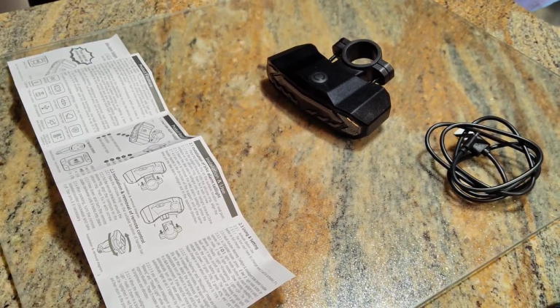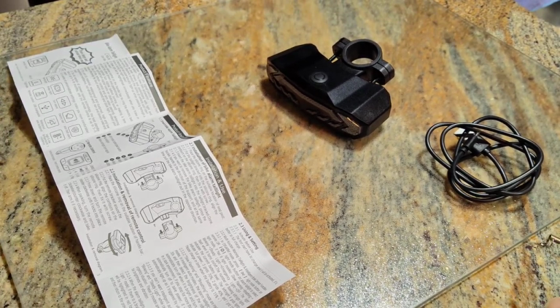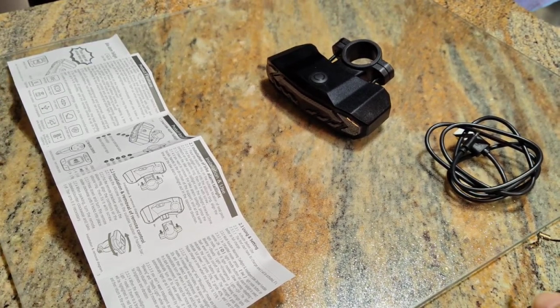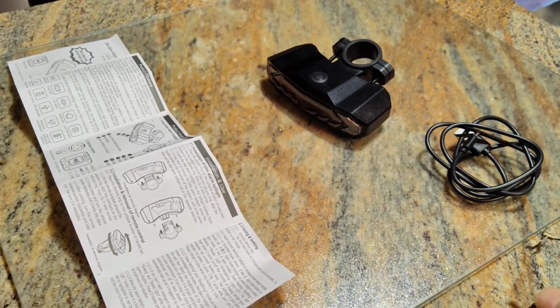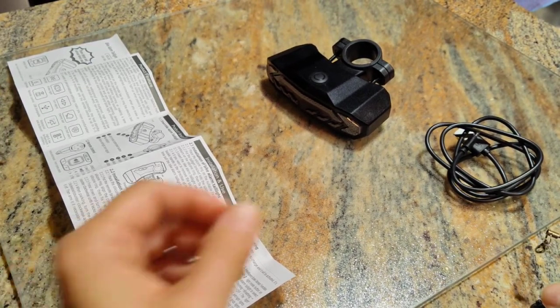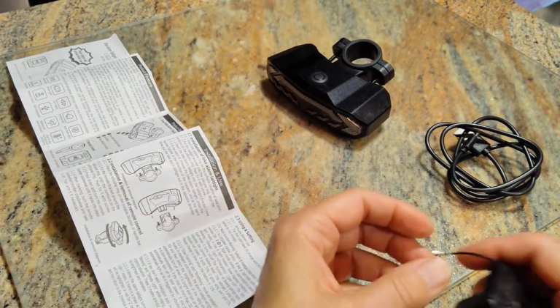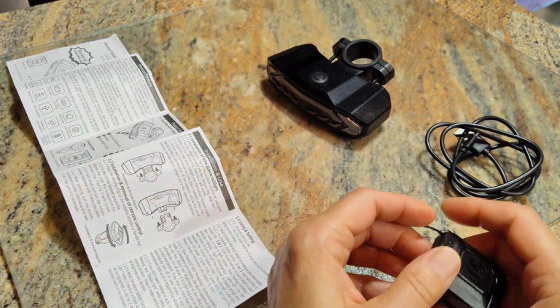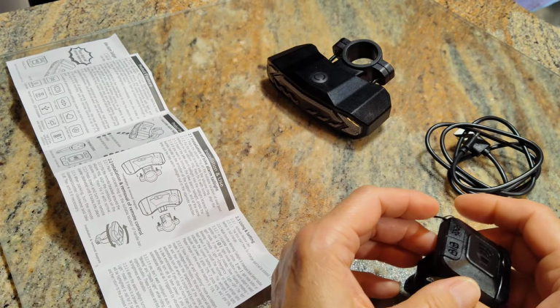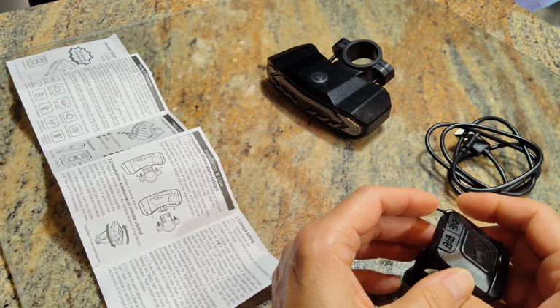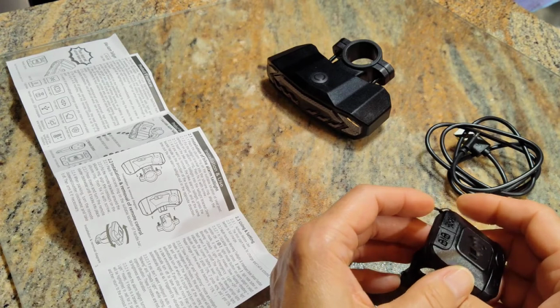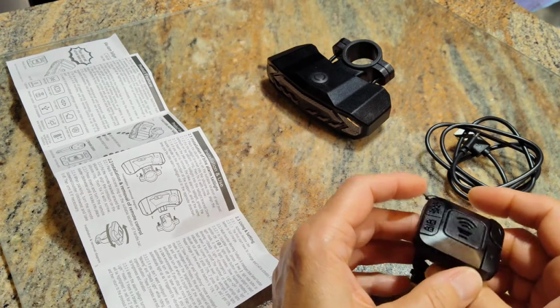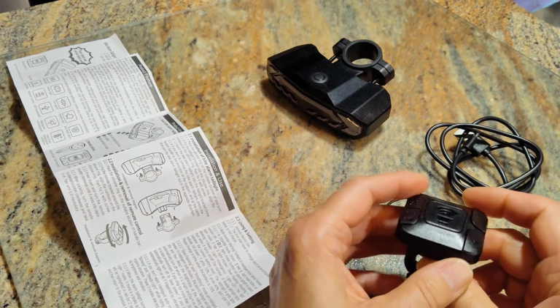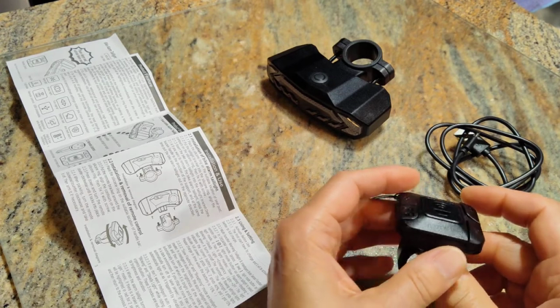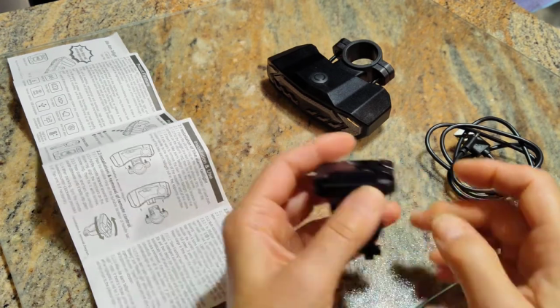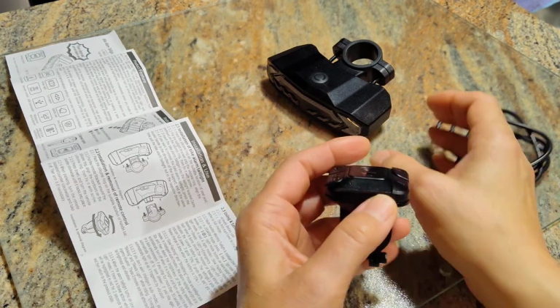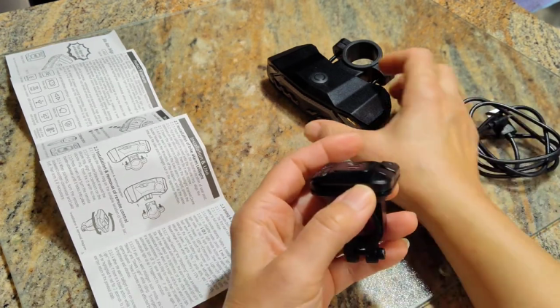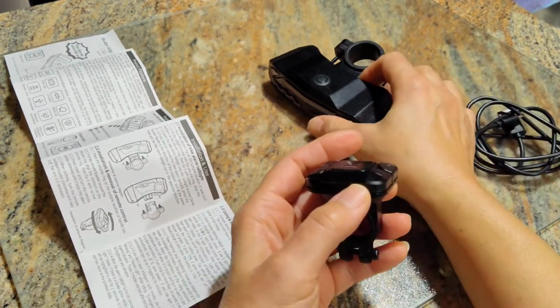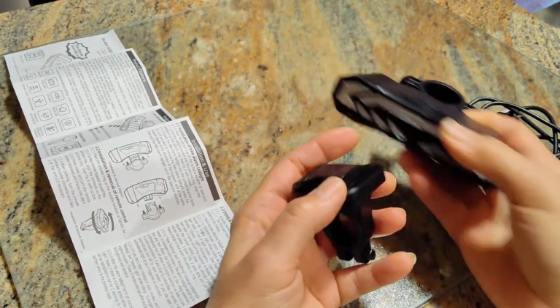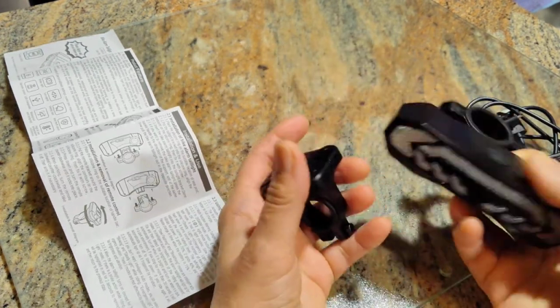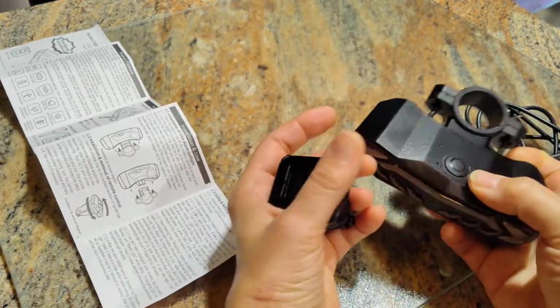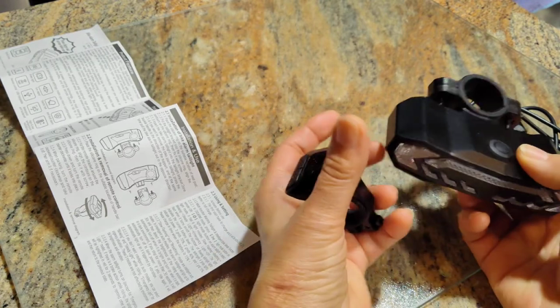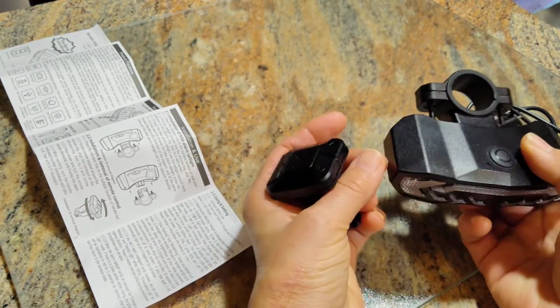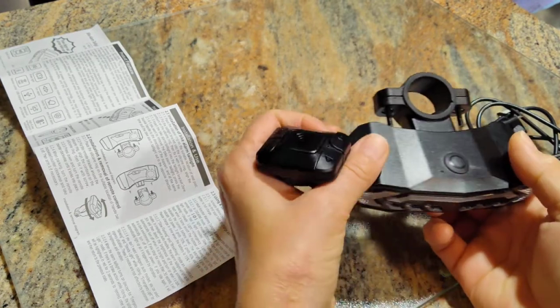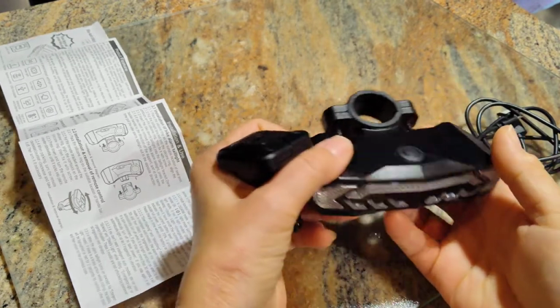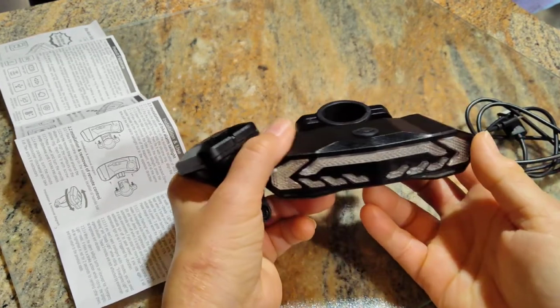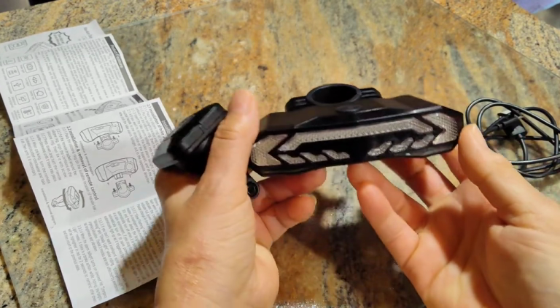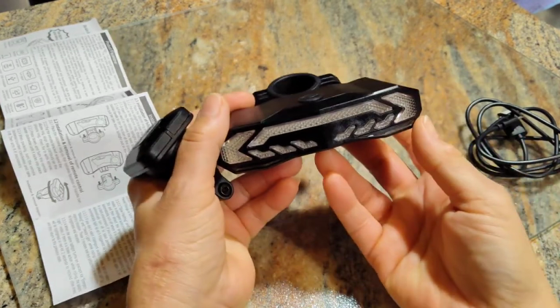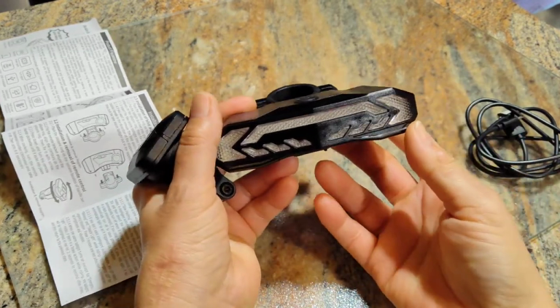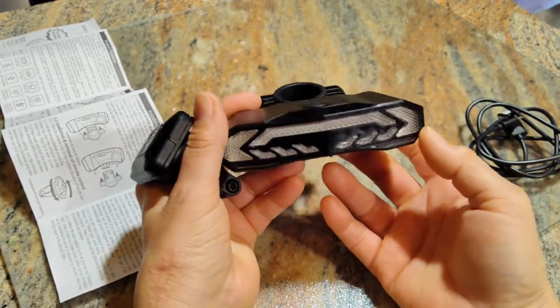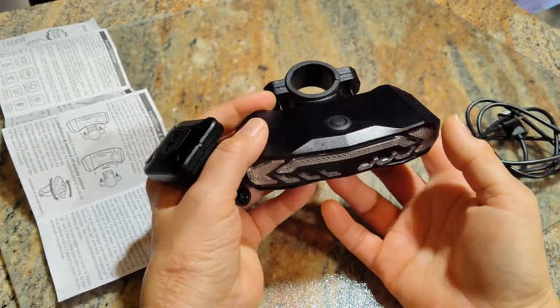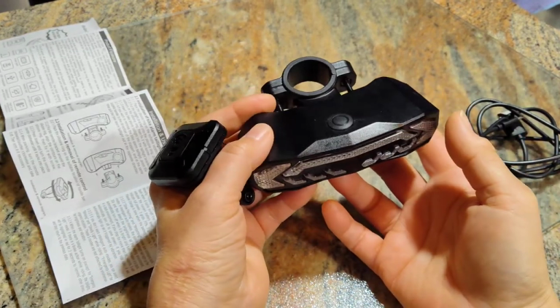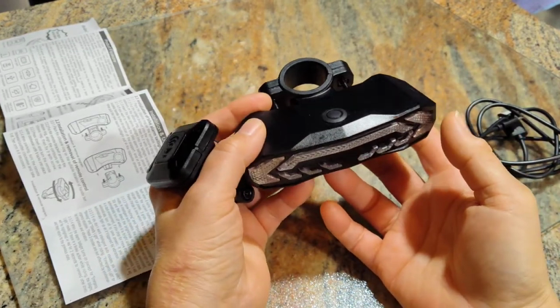My grandson is learning to ride a bike — he's not a little kid, he's a bit older, but he's finally learning. So I decided to get this for him for a little bit of additional safety.